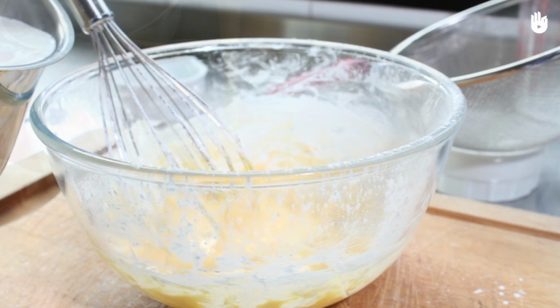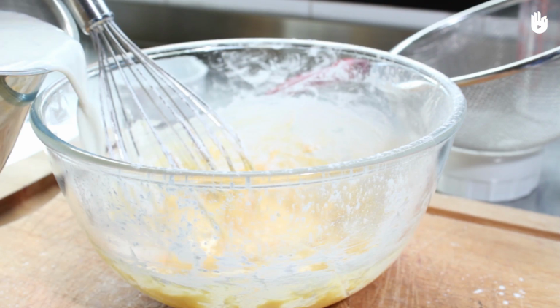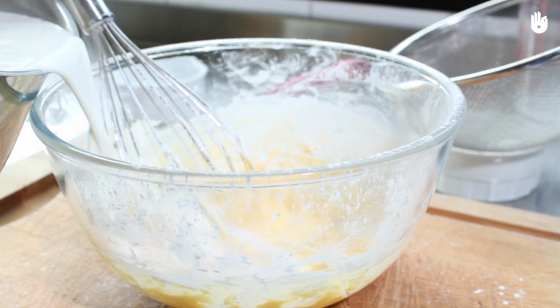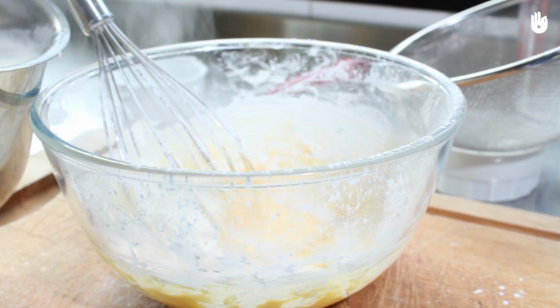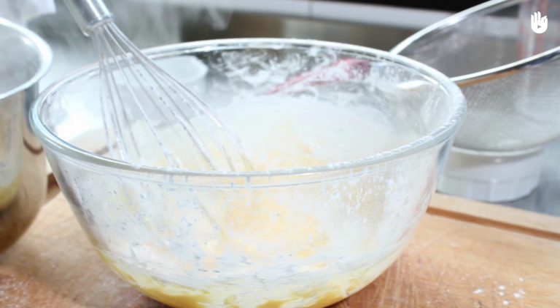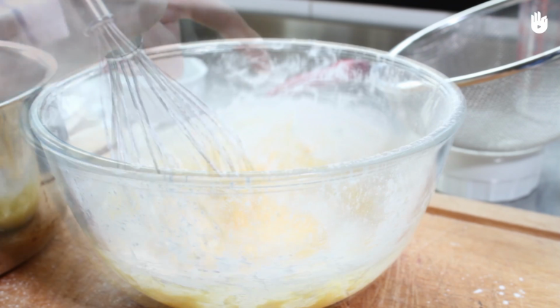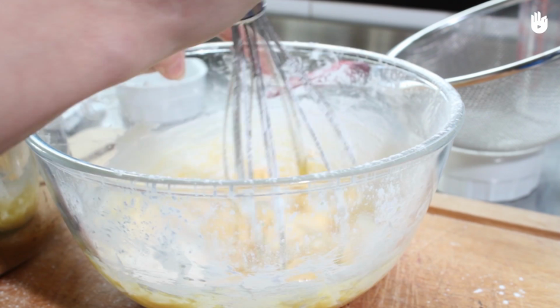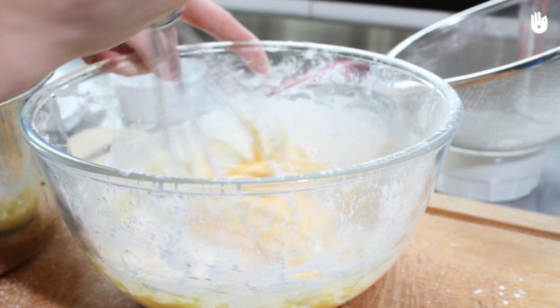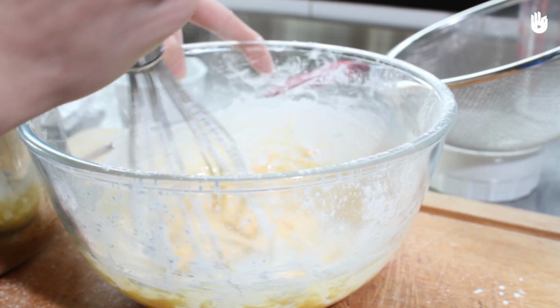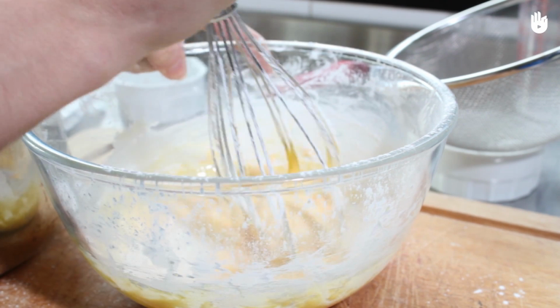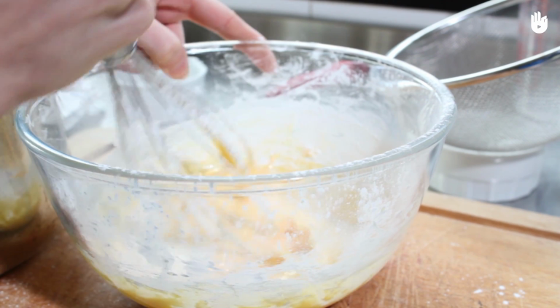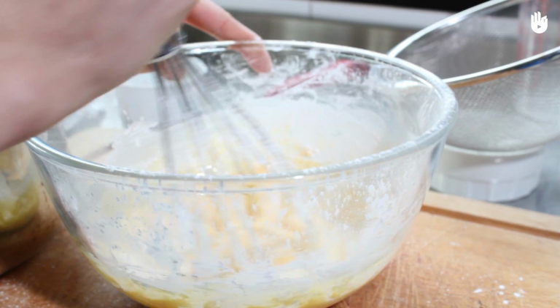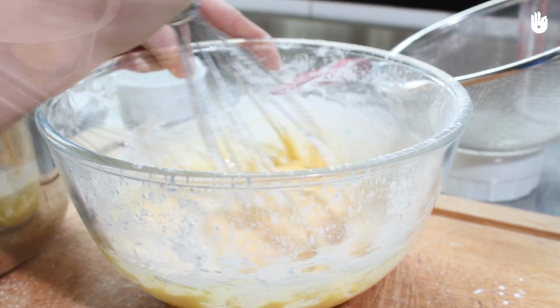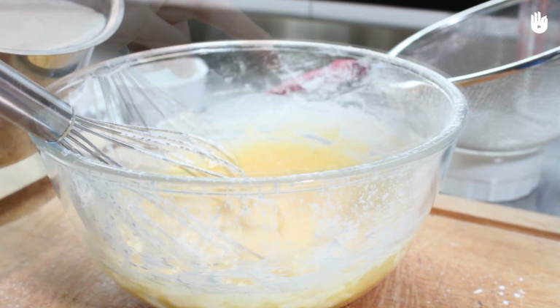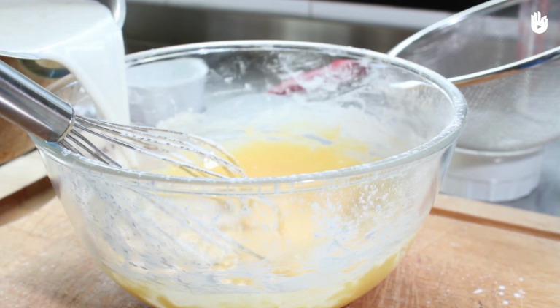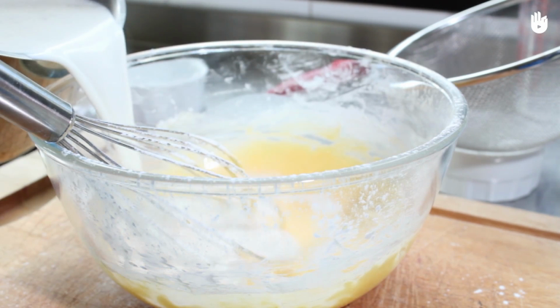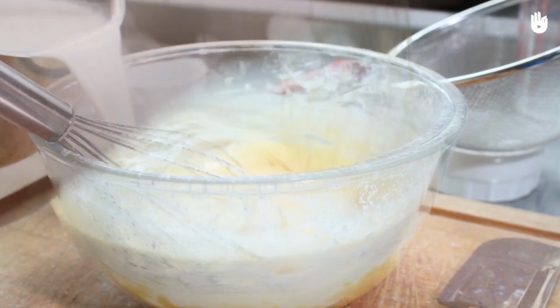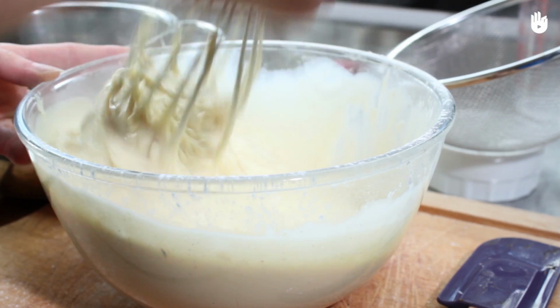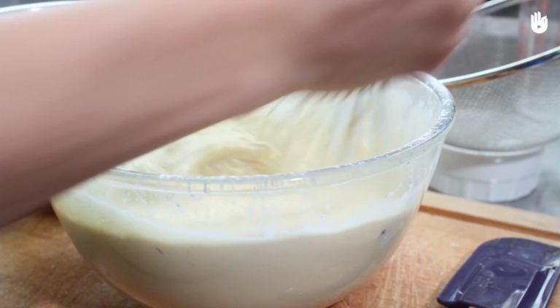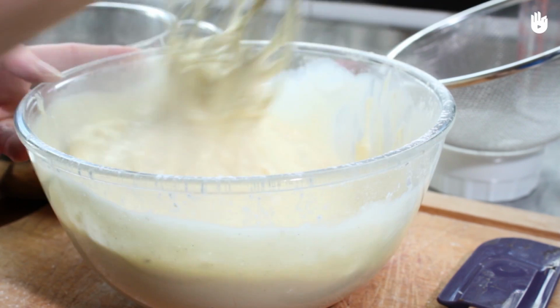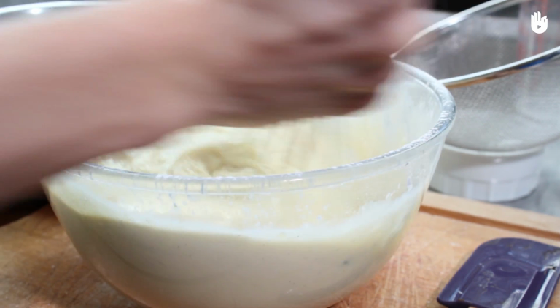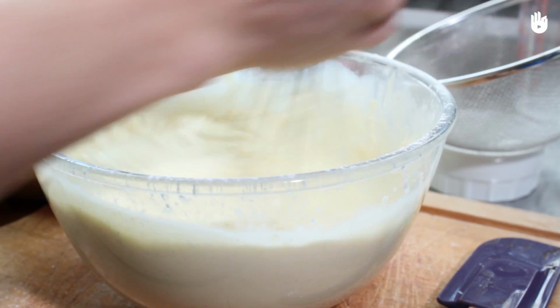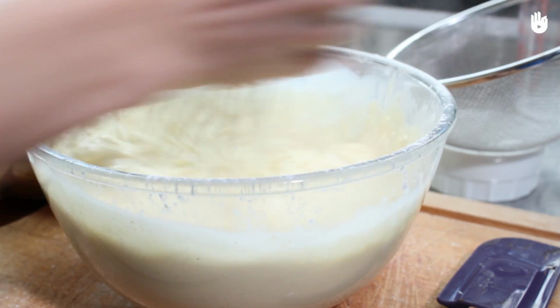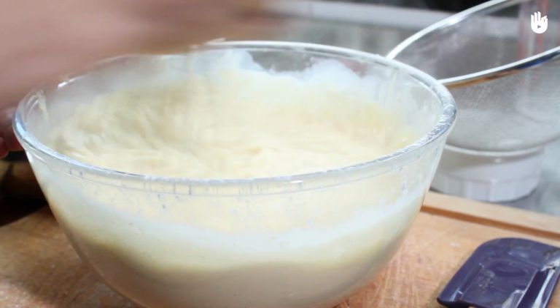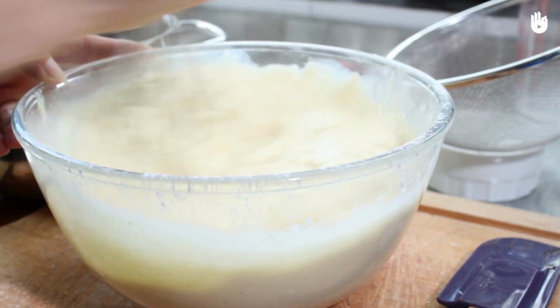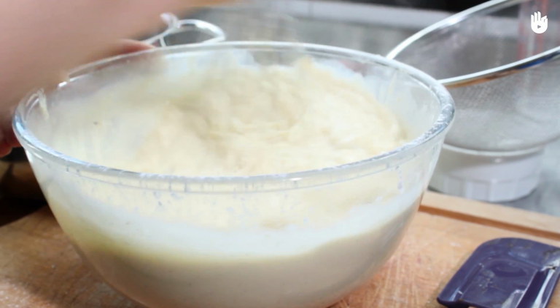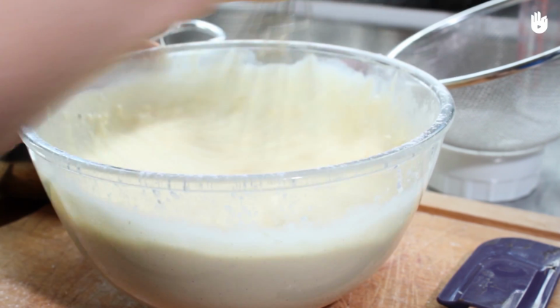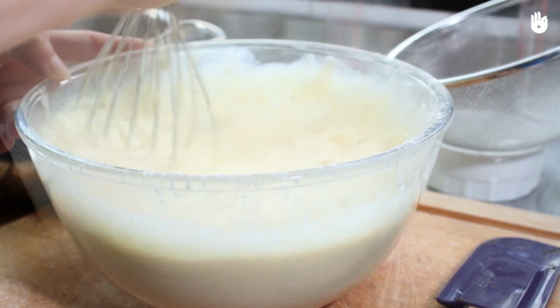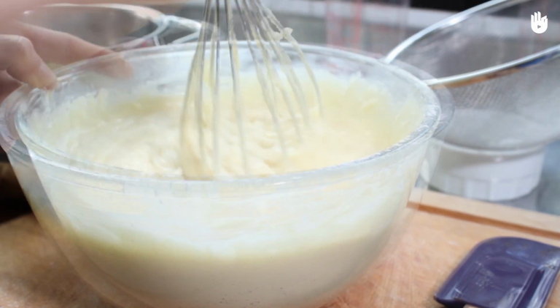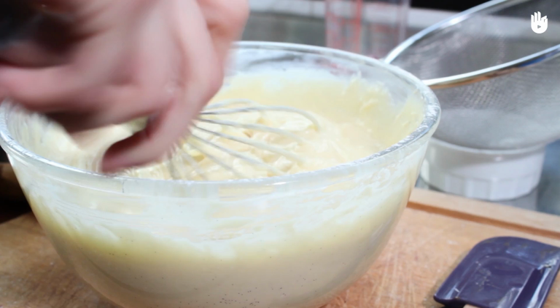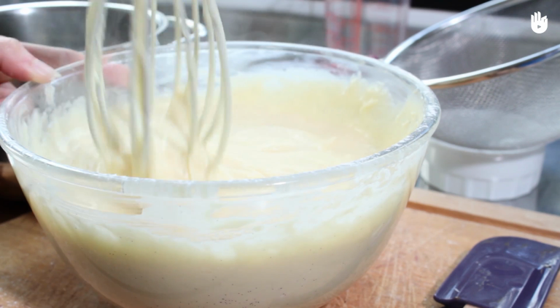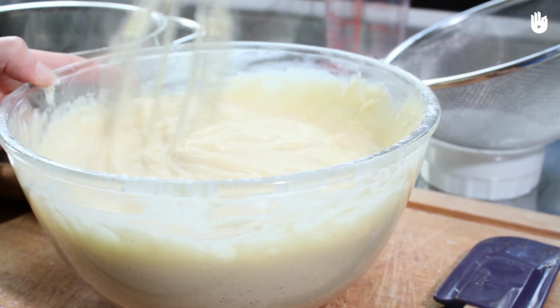When the milk is ready, mix it gradually into the egg yolk mixture. Then pour it into a saucepan and heat it while constantly stirring until the custard thickens. It's the flour that makes the custard thick — the more flour you add, the thicker the custard is.